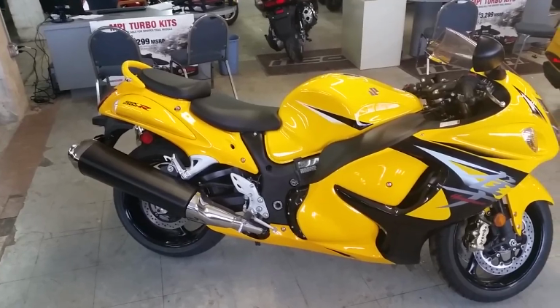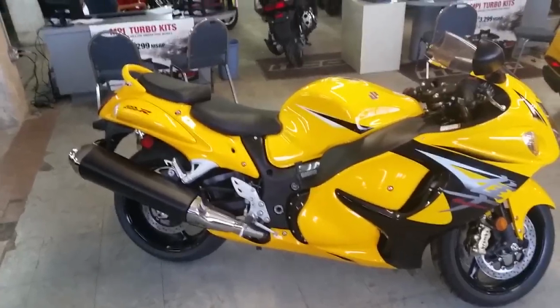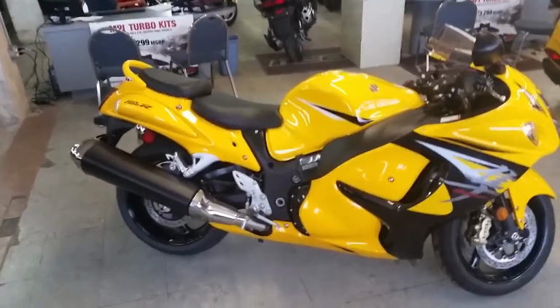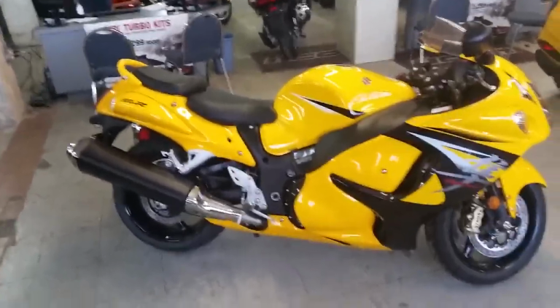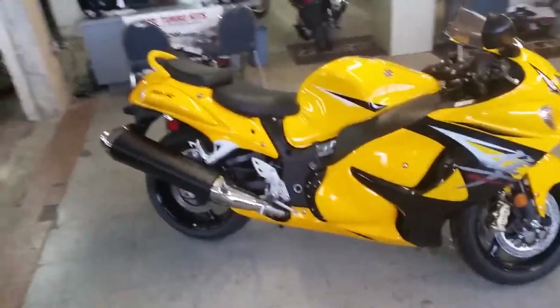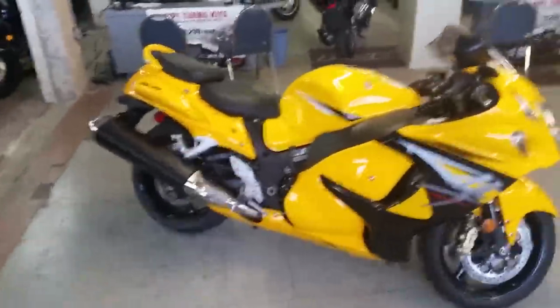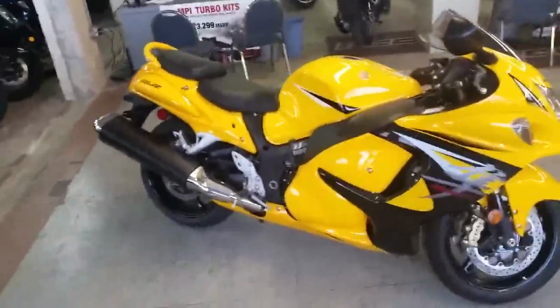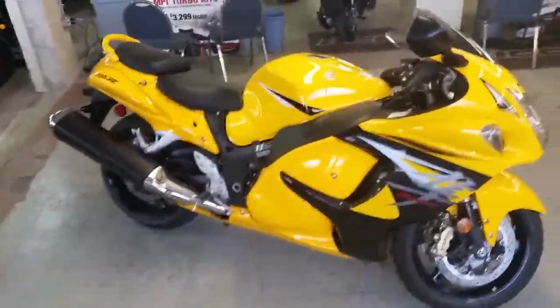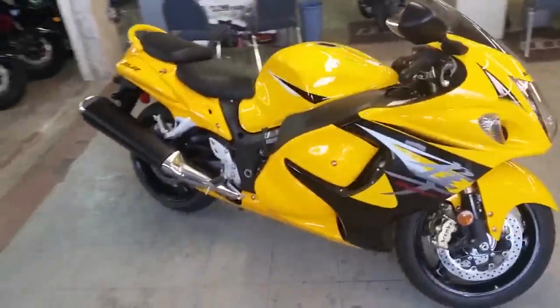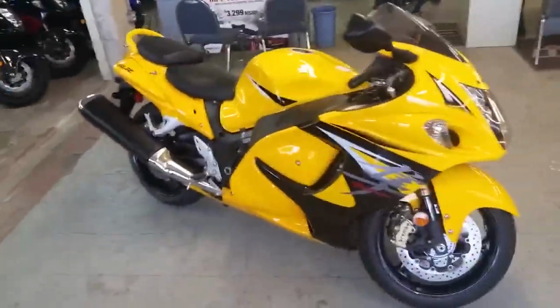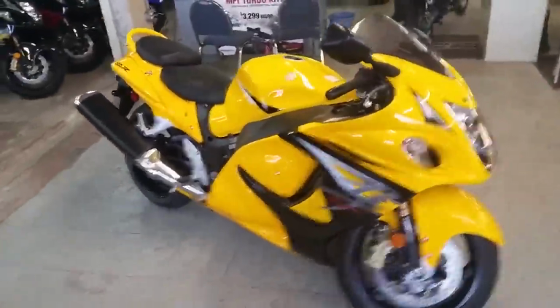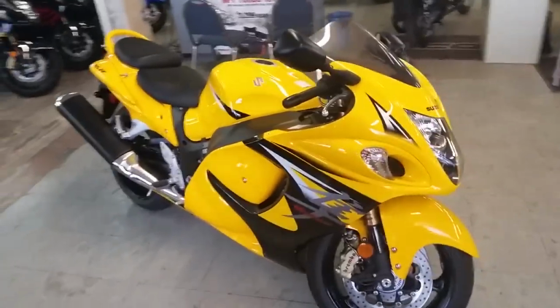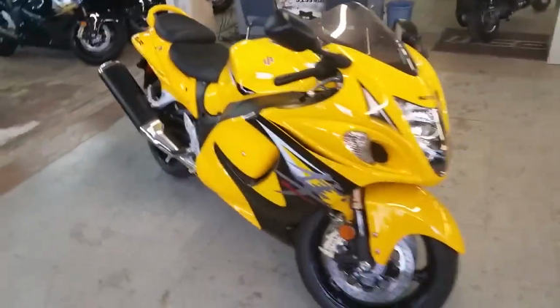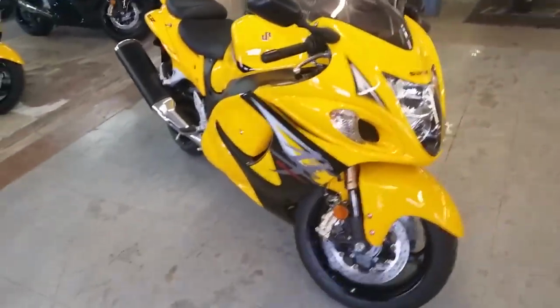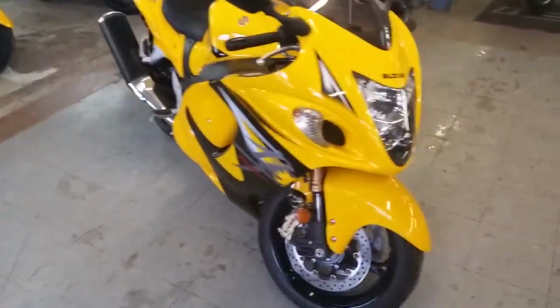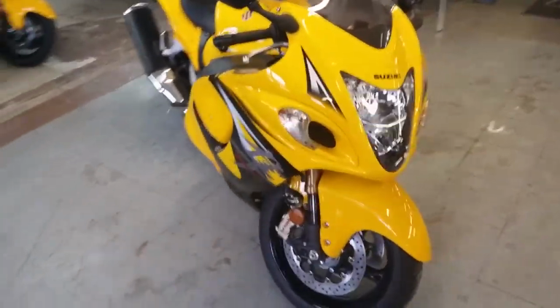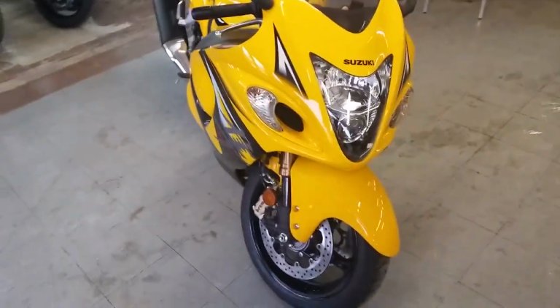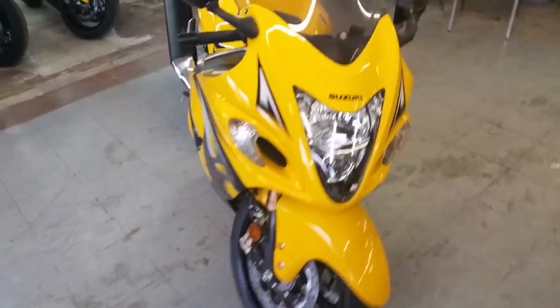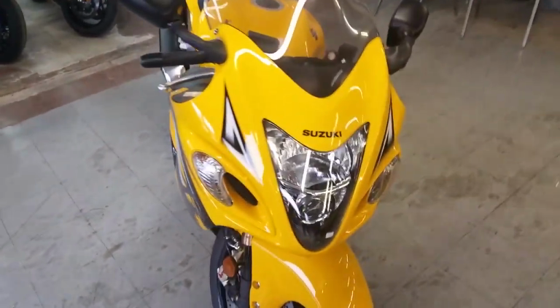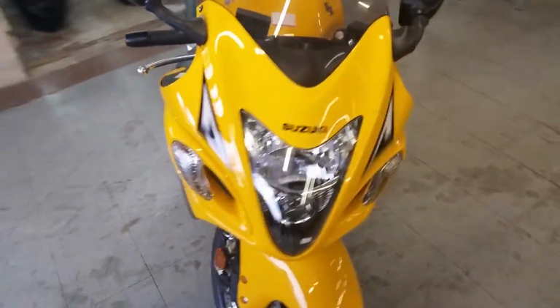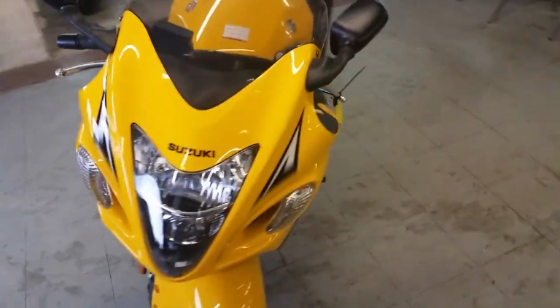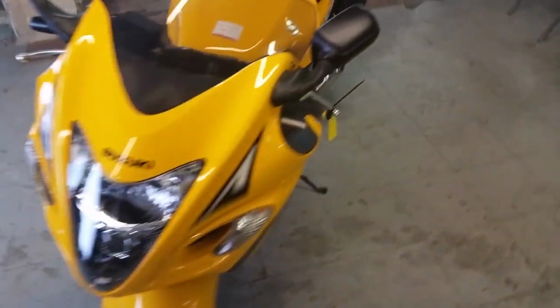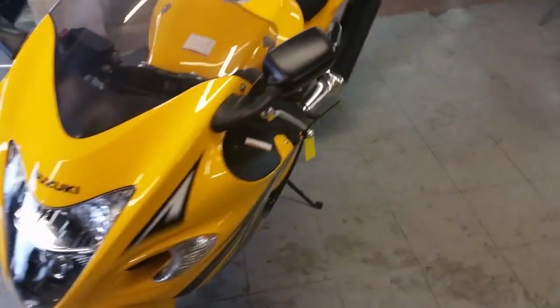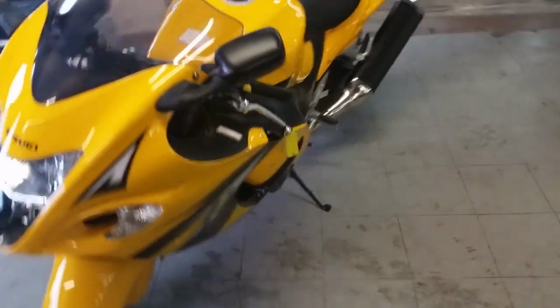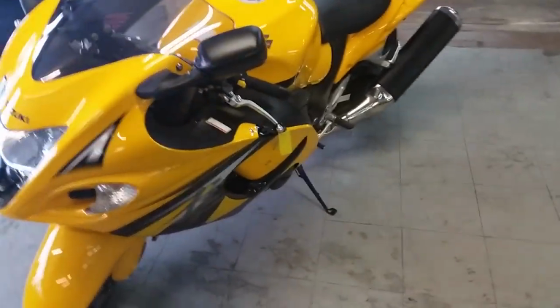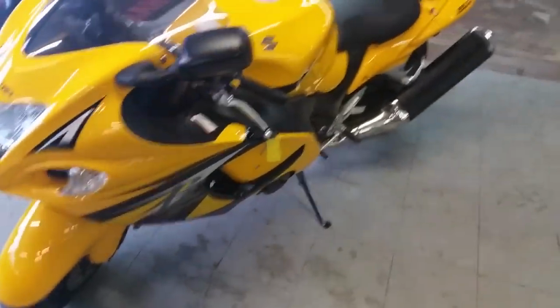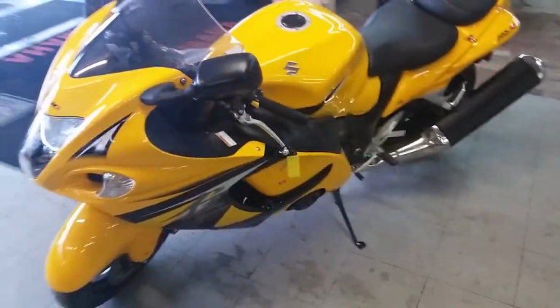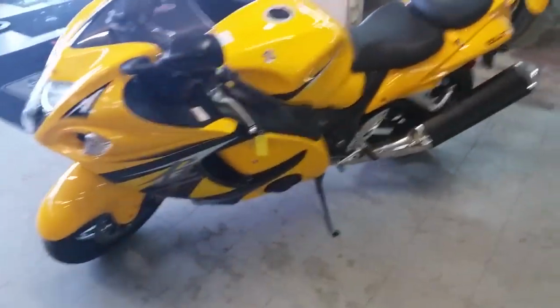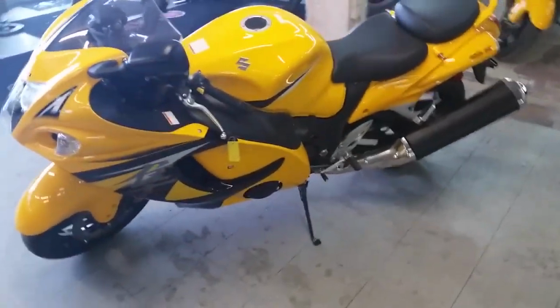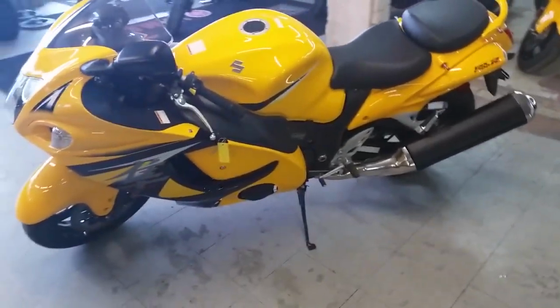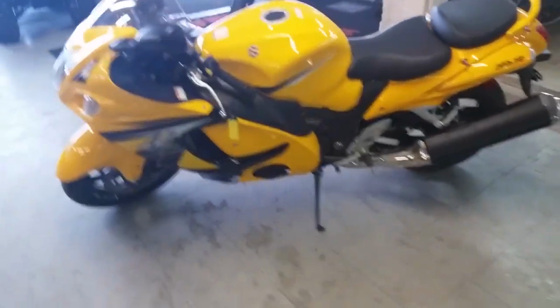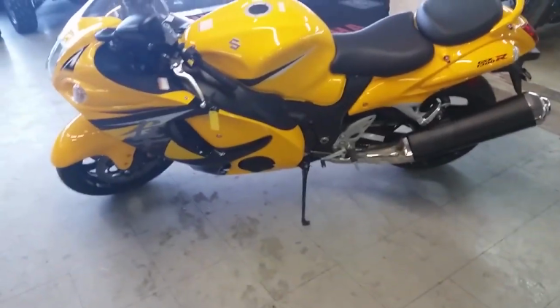At Approval Power Sports we got over 430 used bikes in our showroom for sale. Today we got a 2013 brand new Suzuki Hayabusa GSXR 1300 crotch rocket for sale. As you can see in the video, this thing is a perfect 10 out of 10.